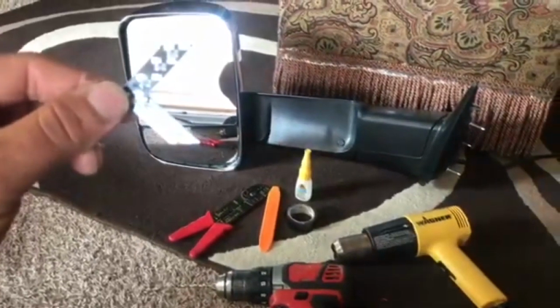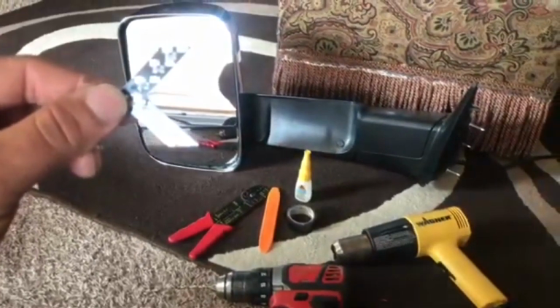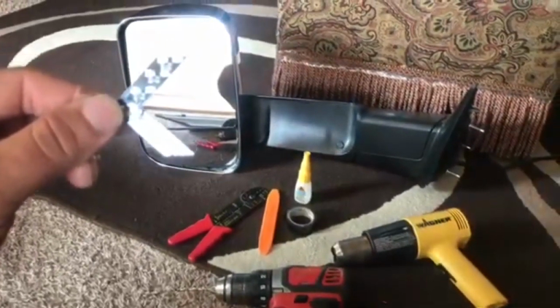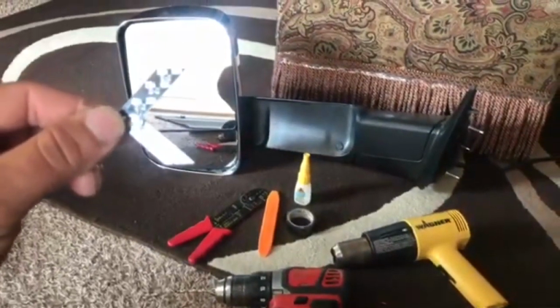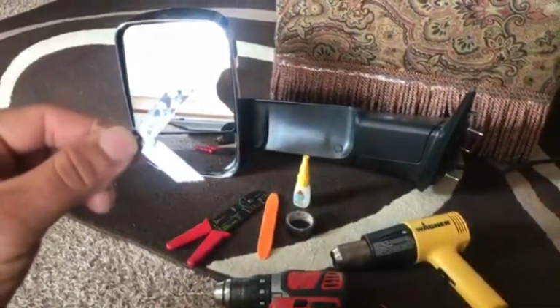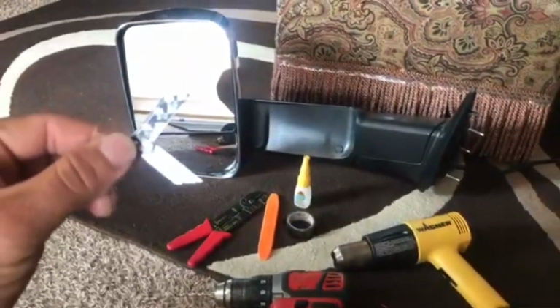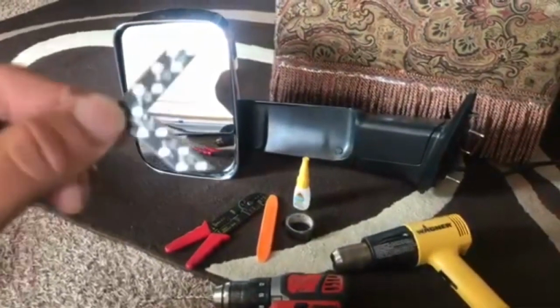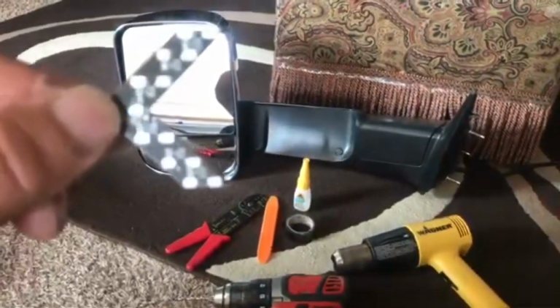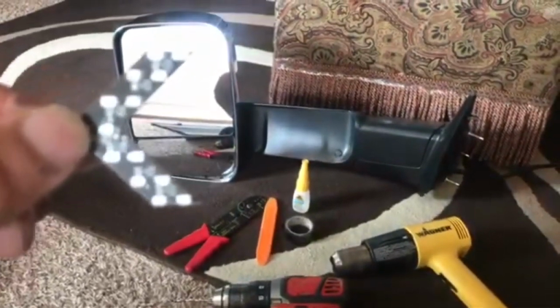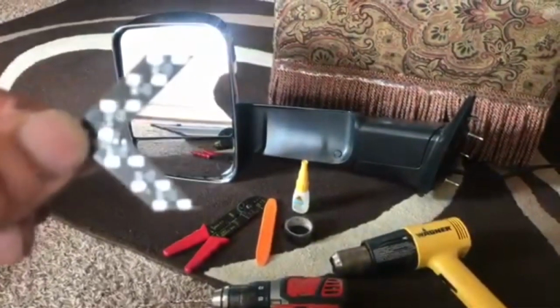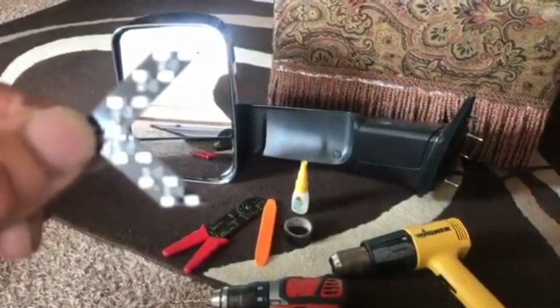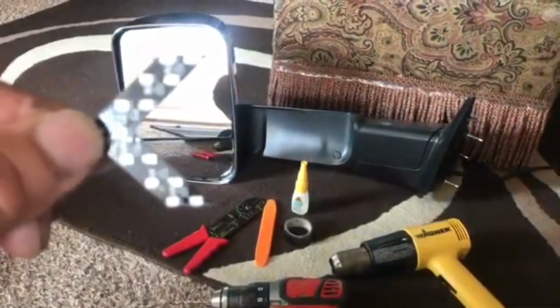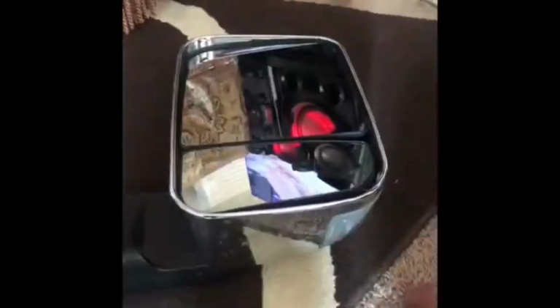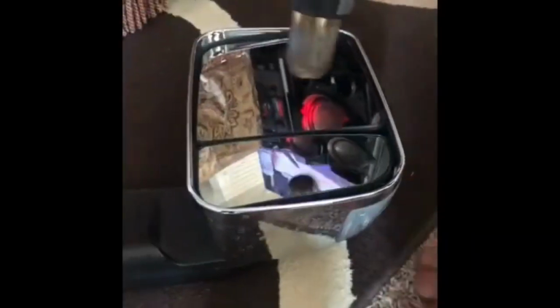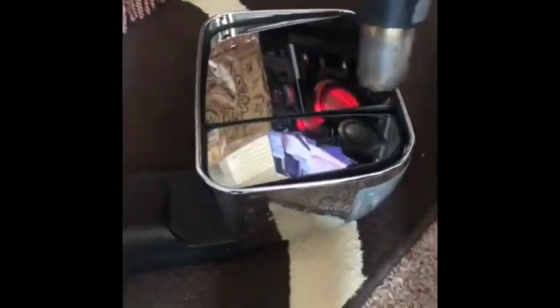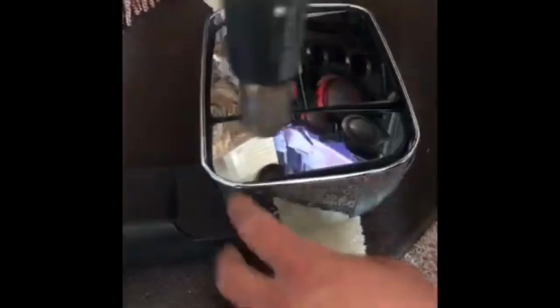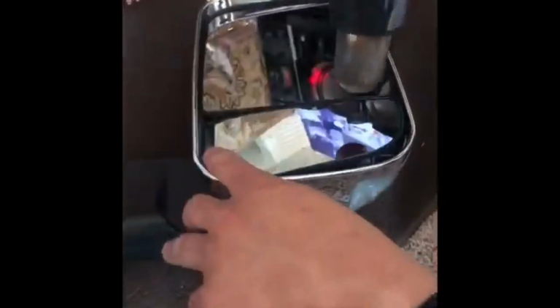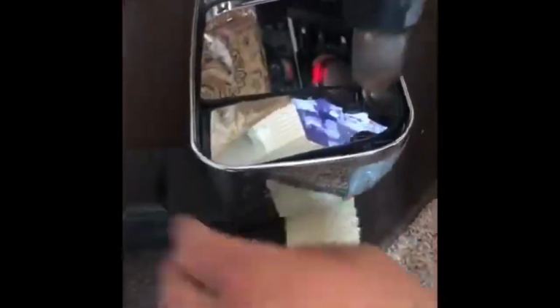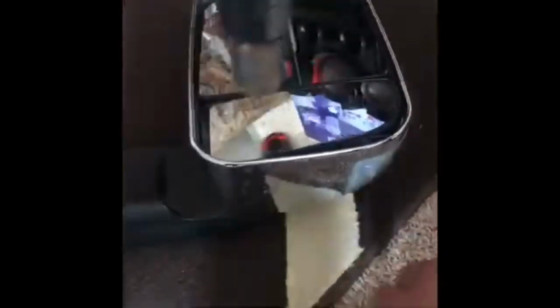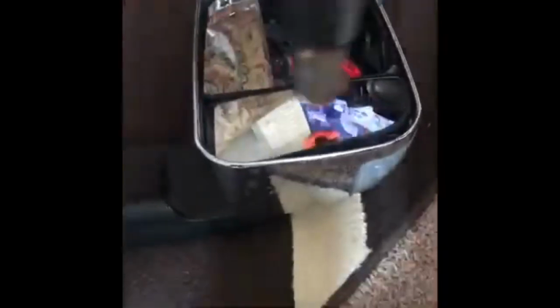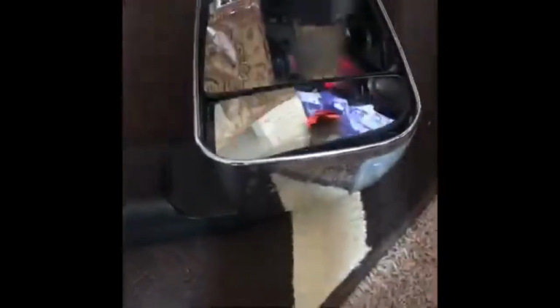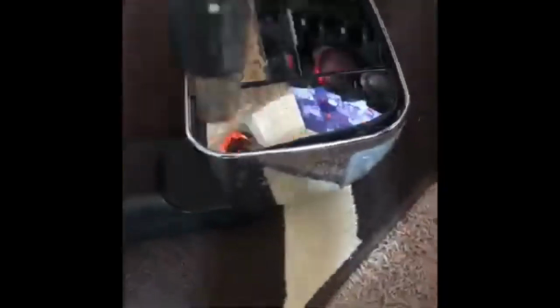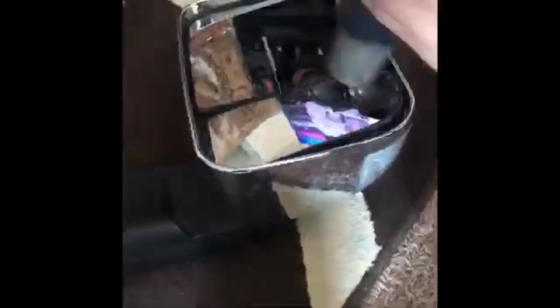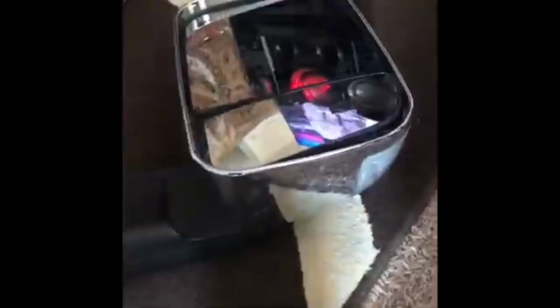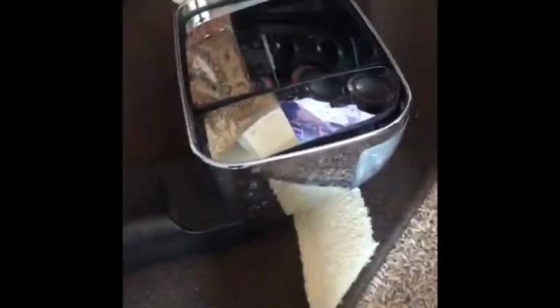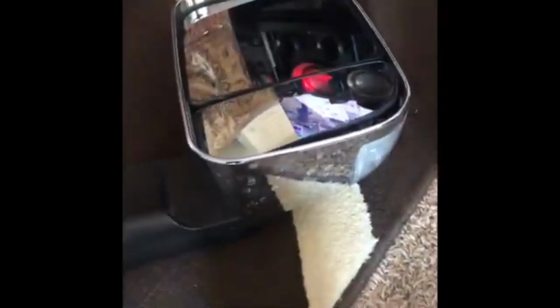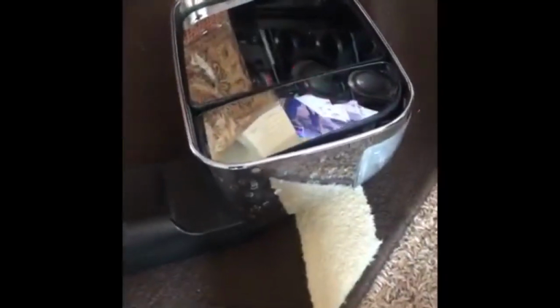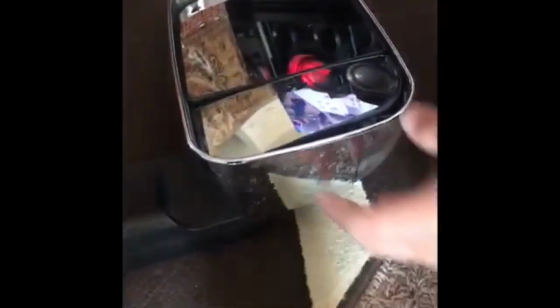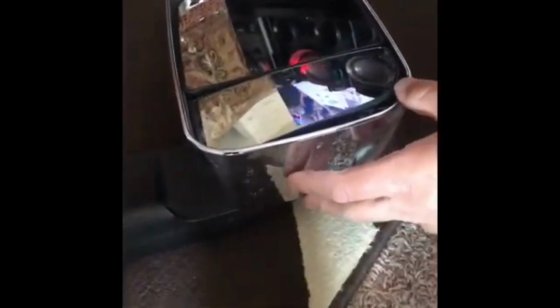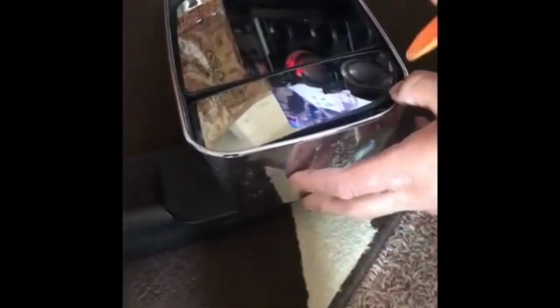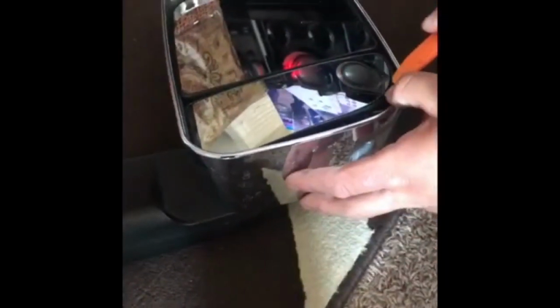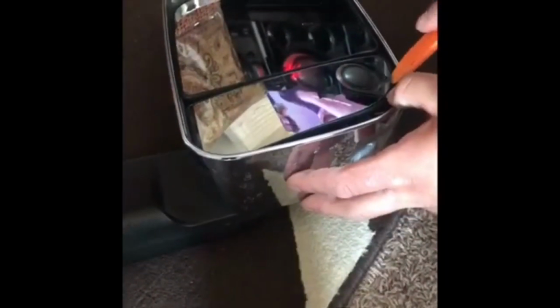Just follow my steps and you'll be able to do it yourself. Do not heat up the mirror too much with the heat gun because you can melt the plastic right under it. You don't want that.